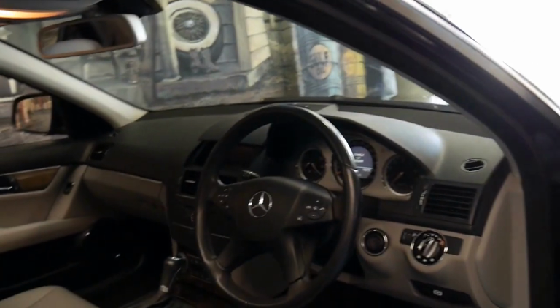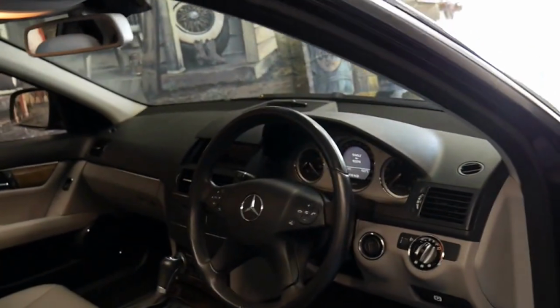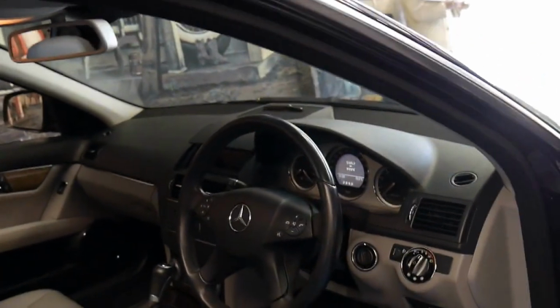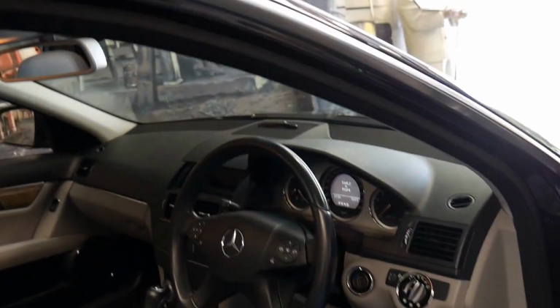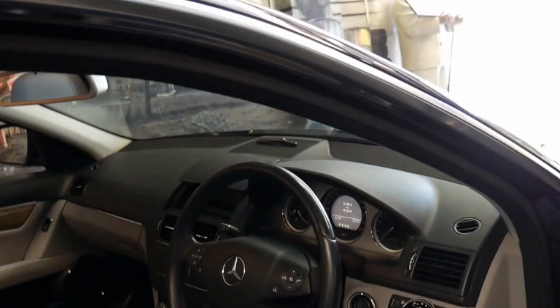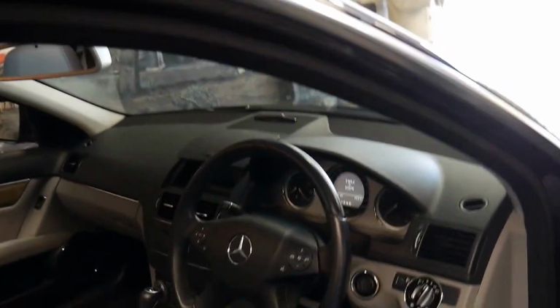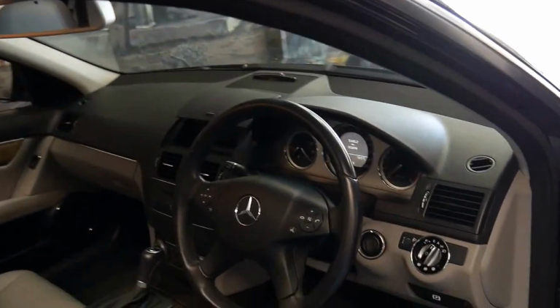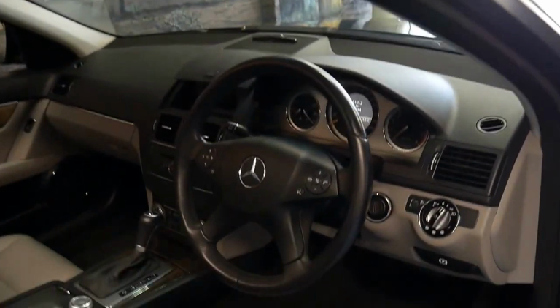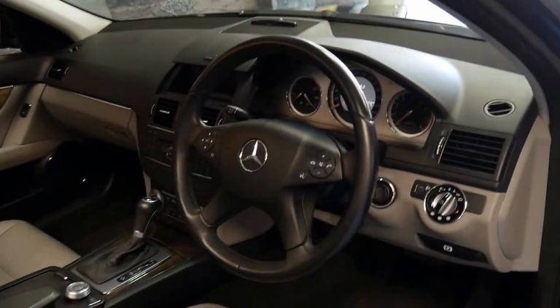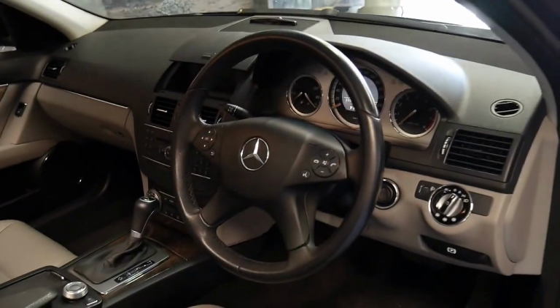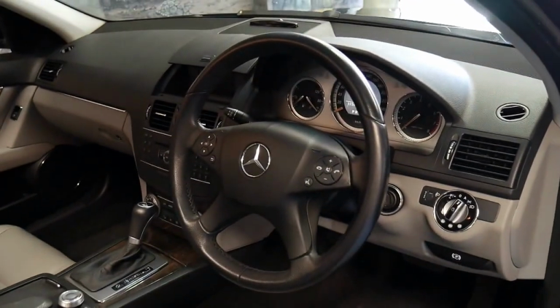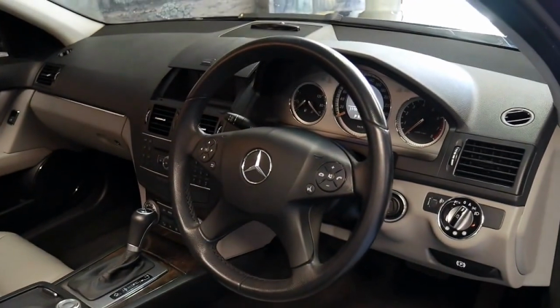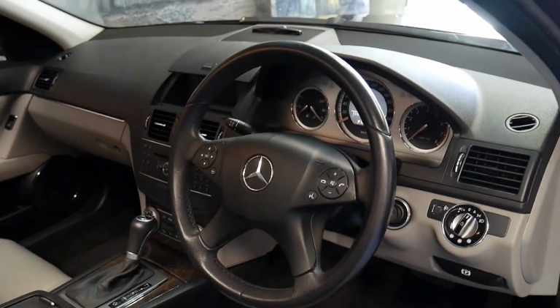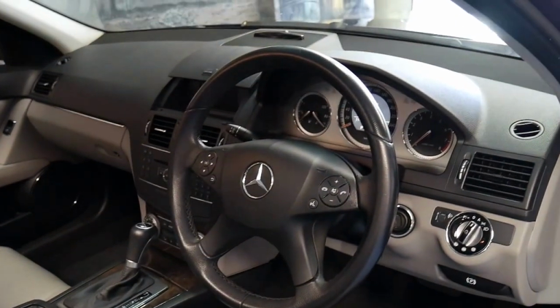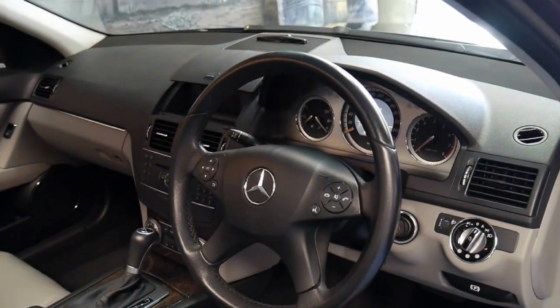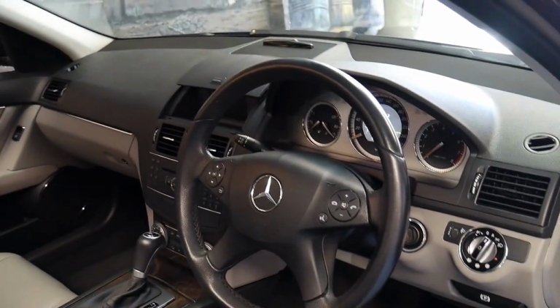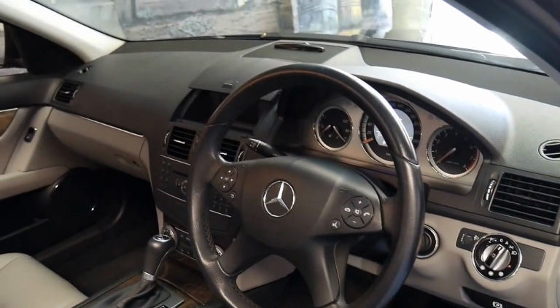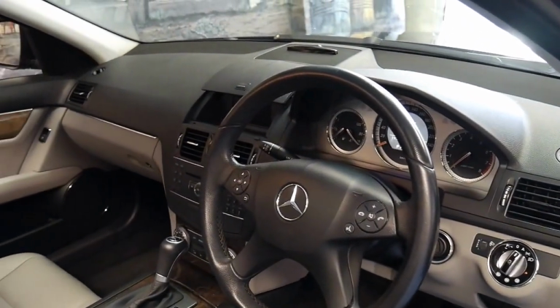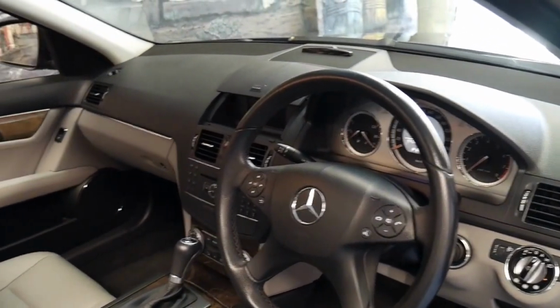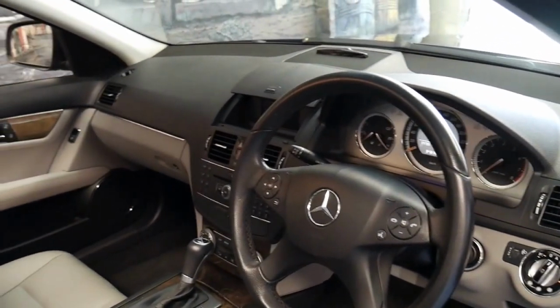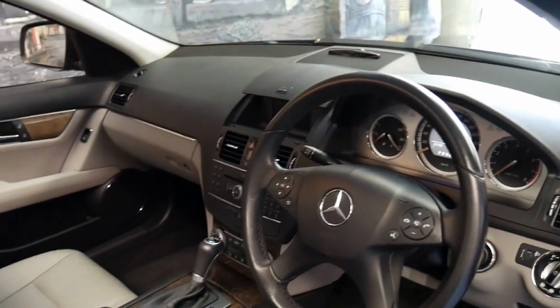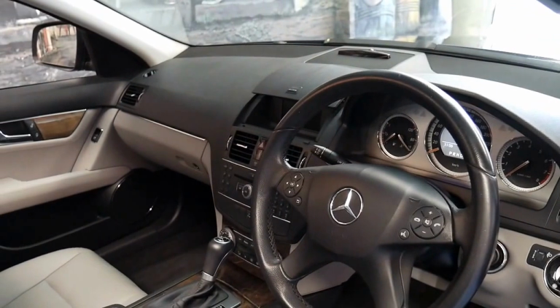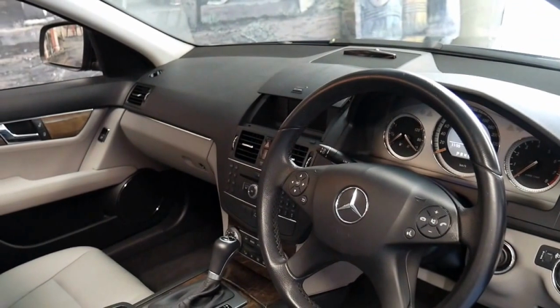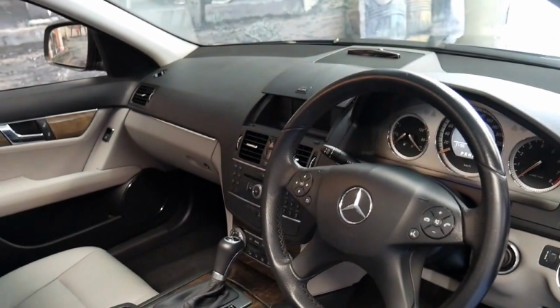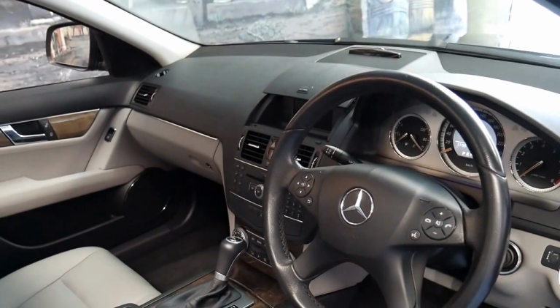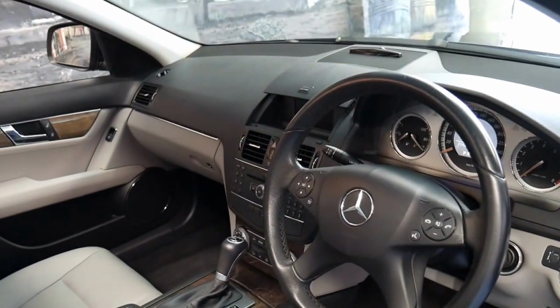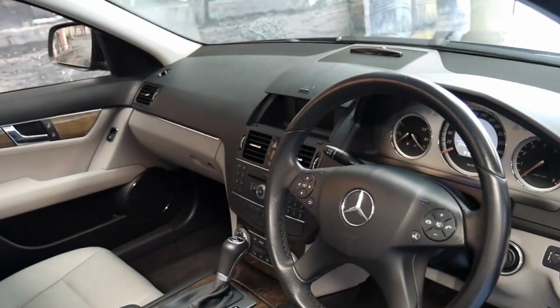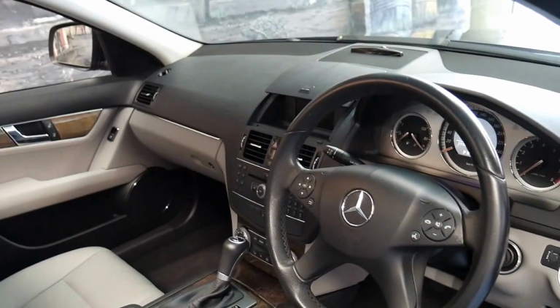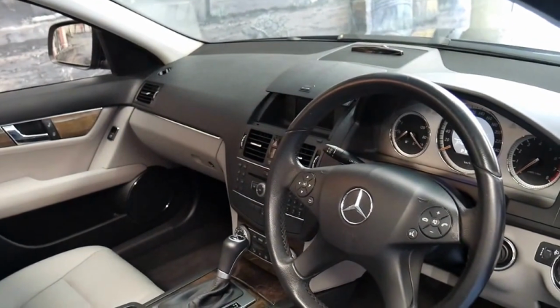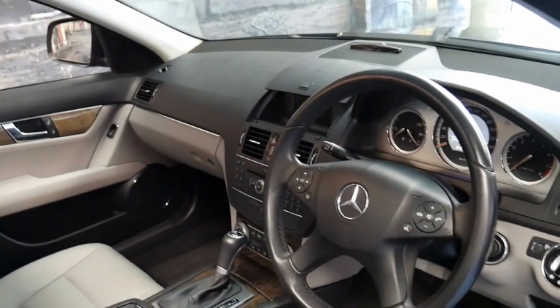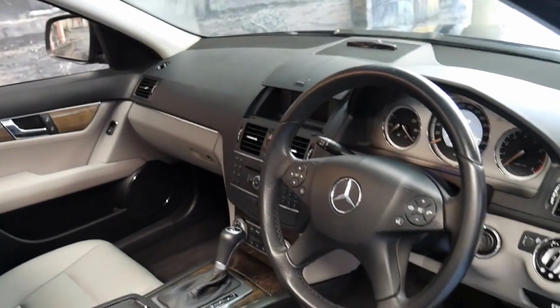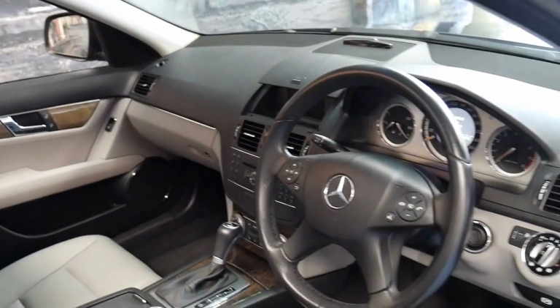It's got grey leather seats, yet the steering wheel and the top of the dash is actually black, which I think is a great idea because it's very easy to keep clean.